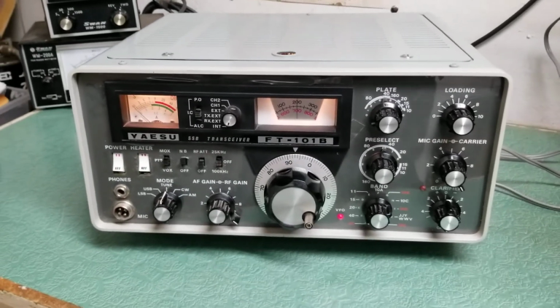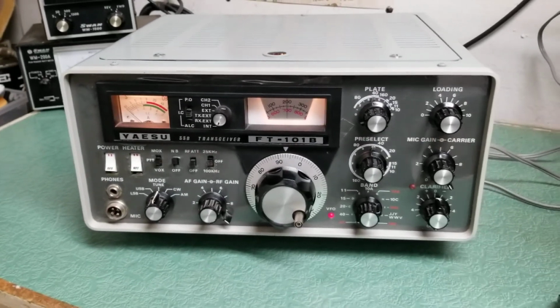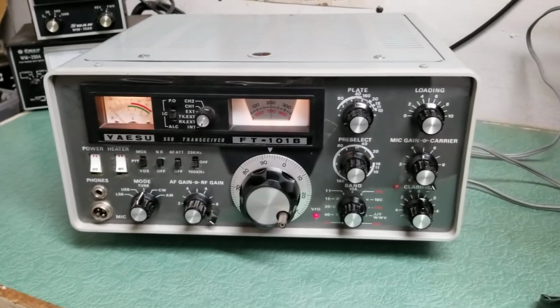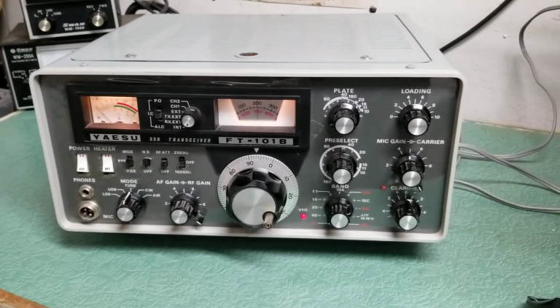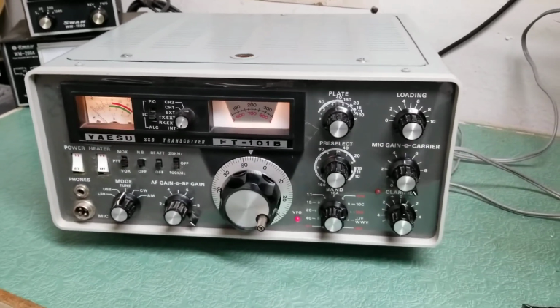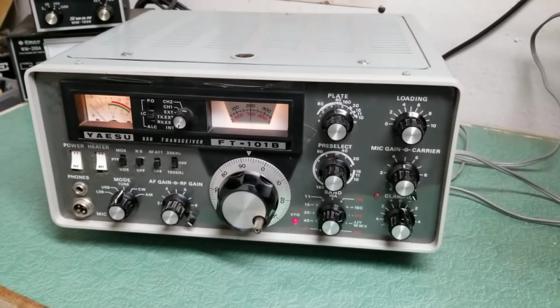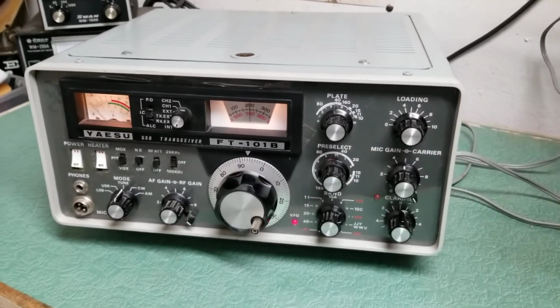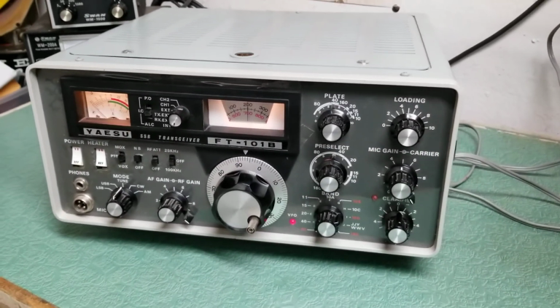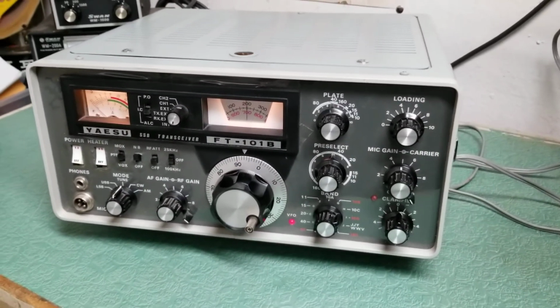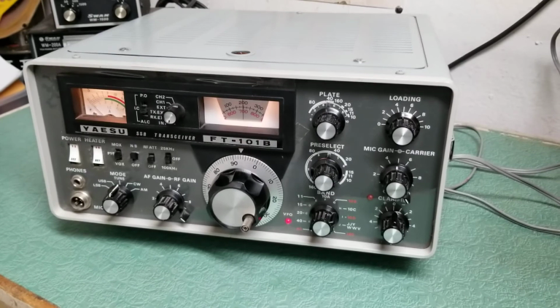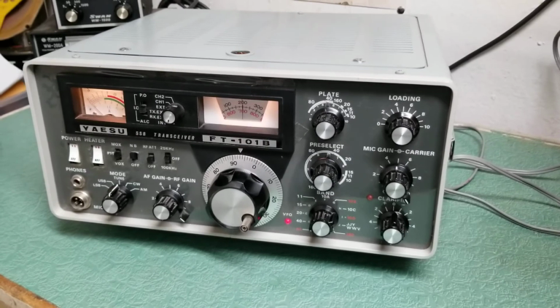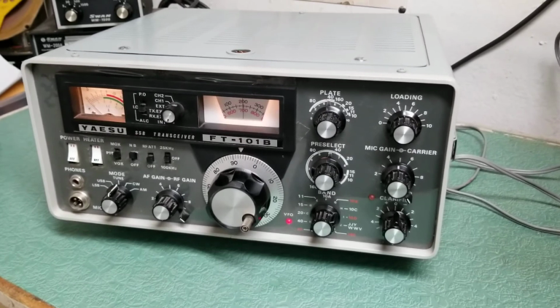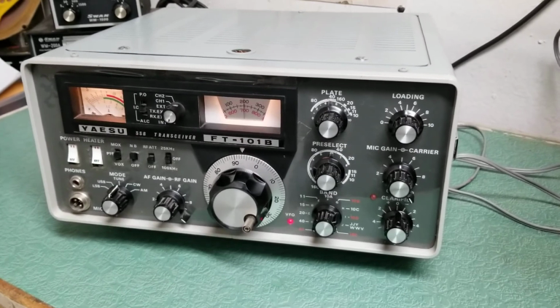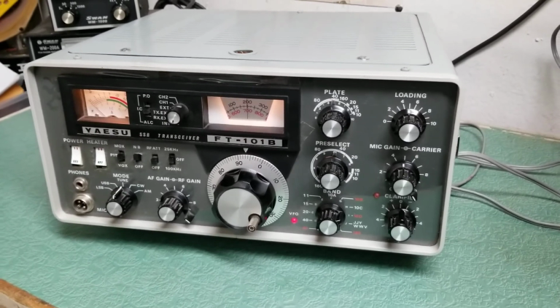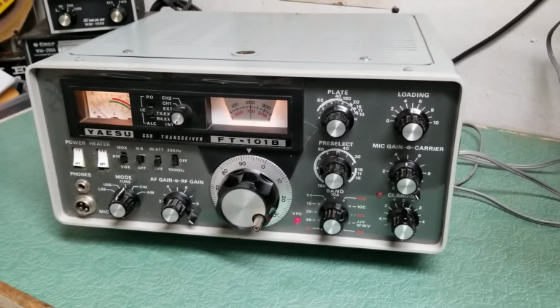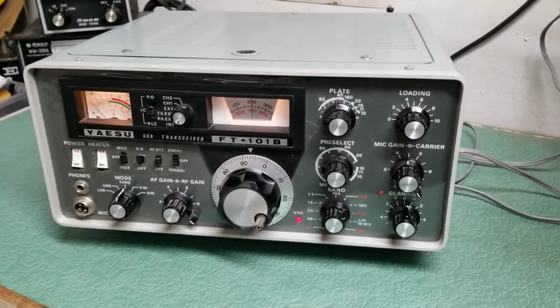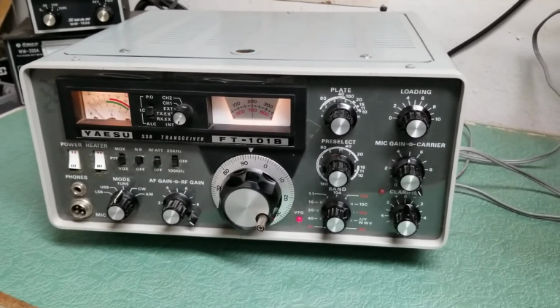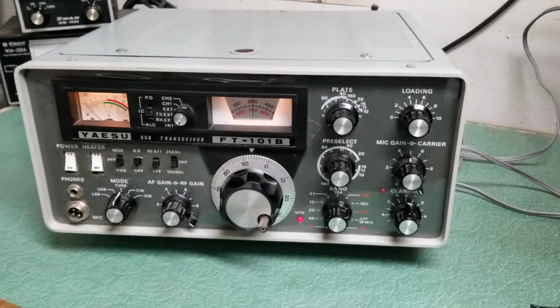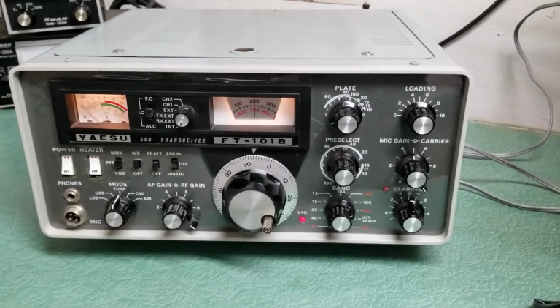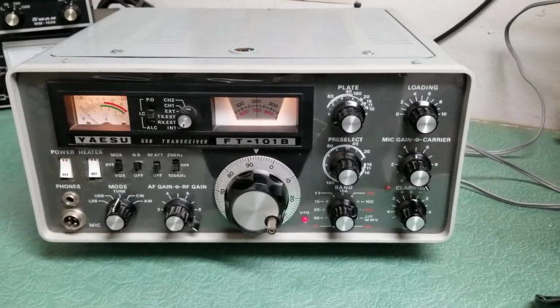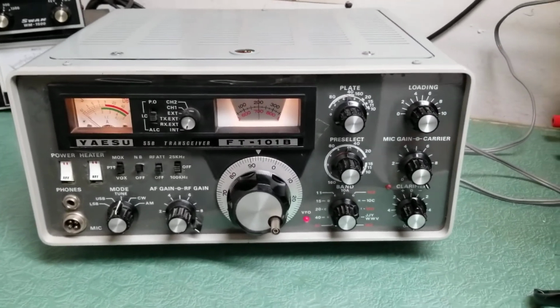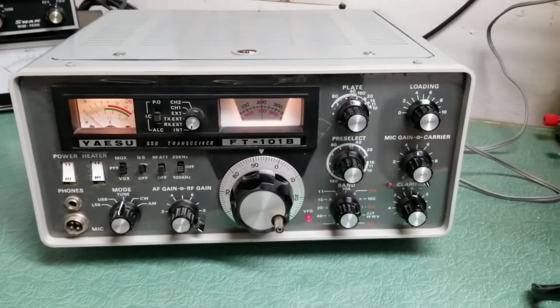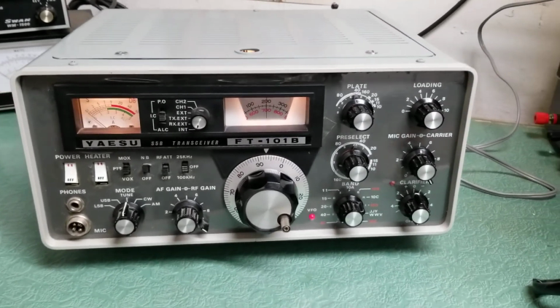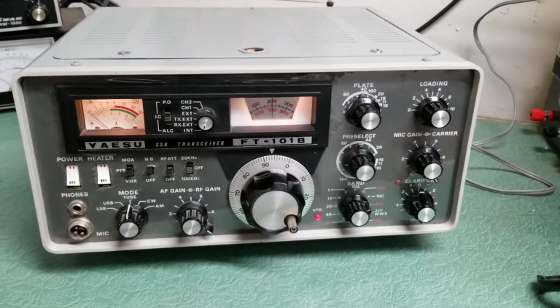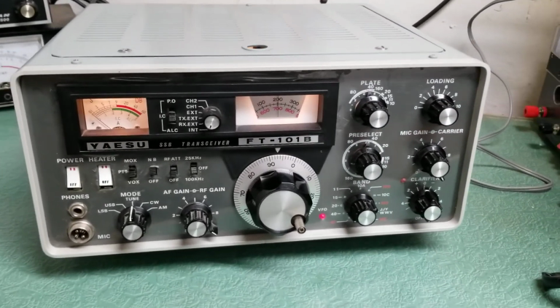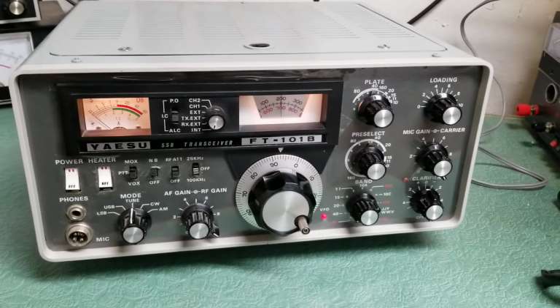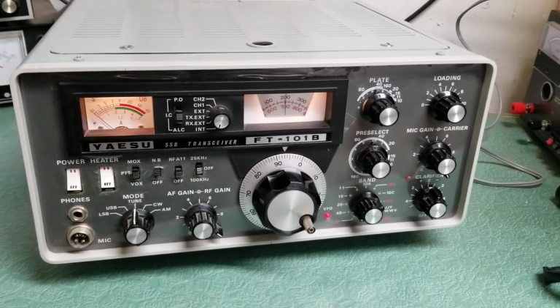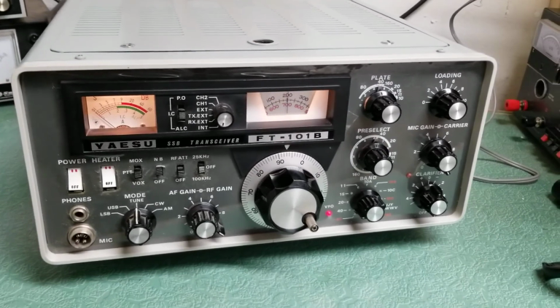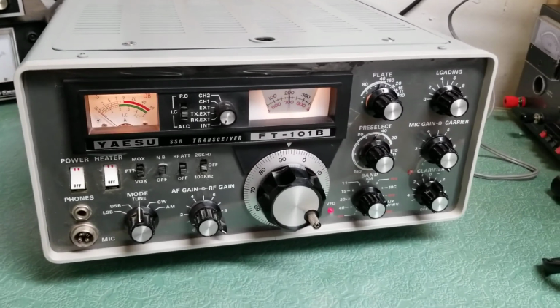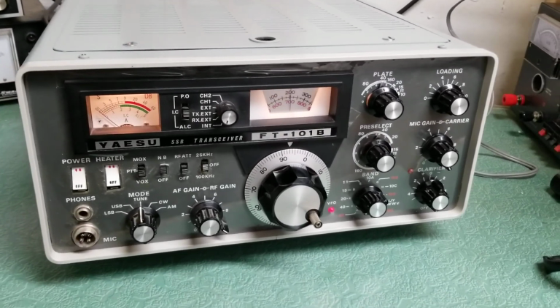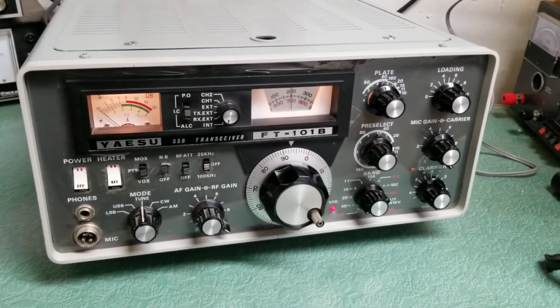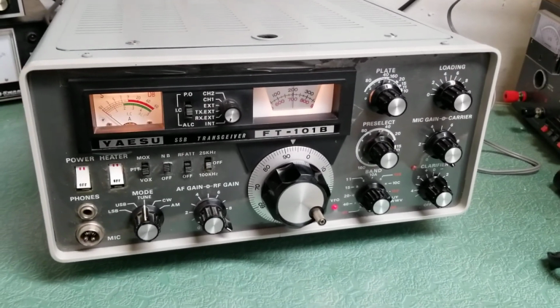Just a beautiful transceiver. I'll always love the looks of the Yaesu line — the Yaesu FT-101B HF transceiver.